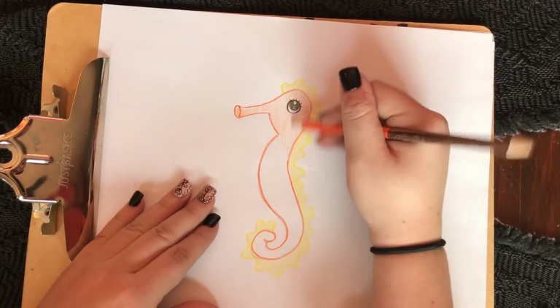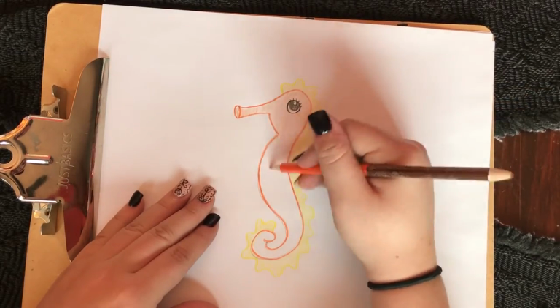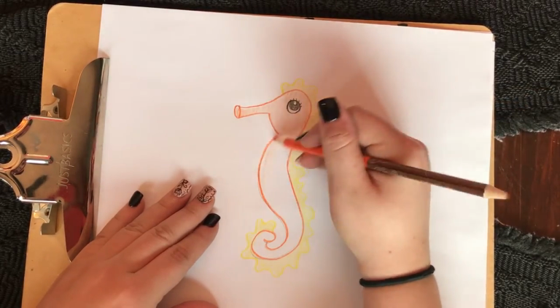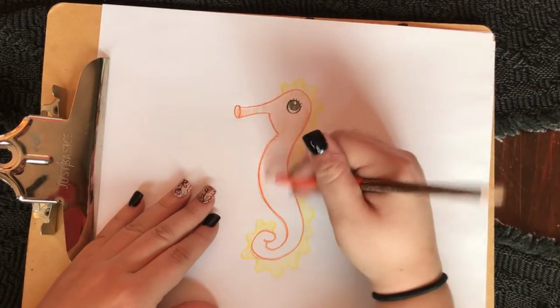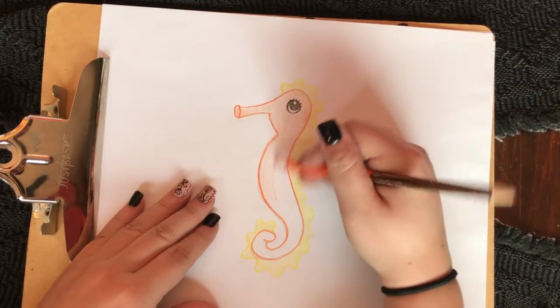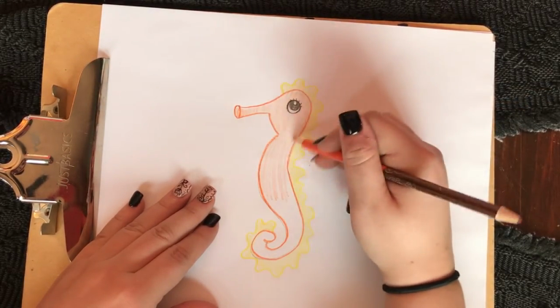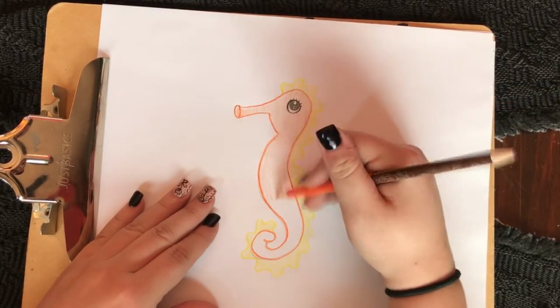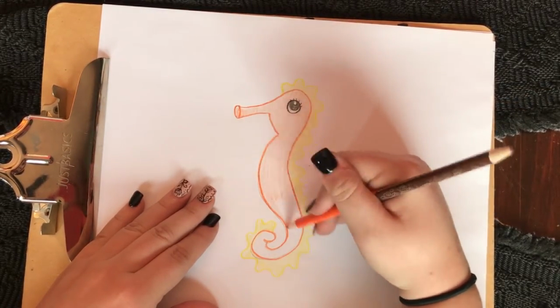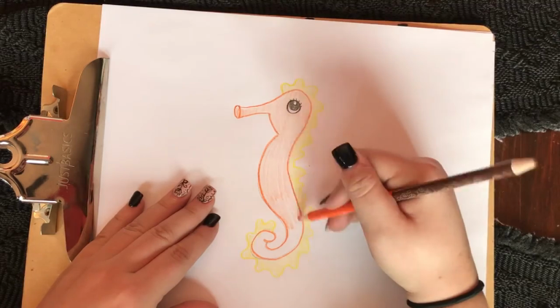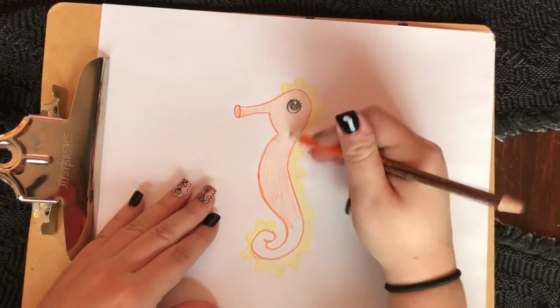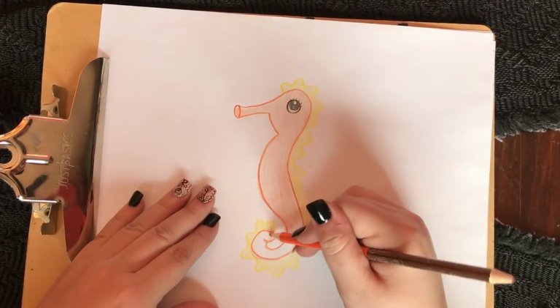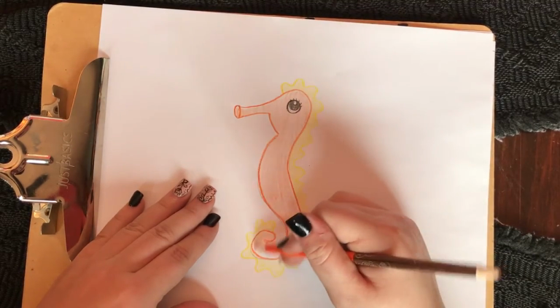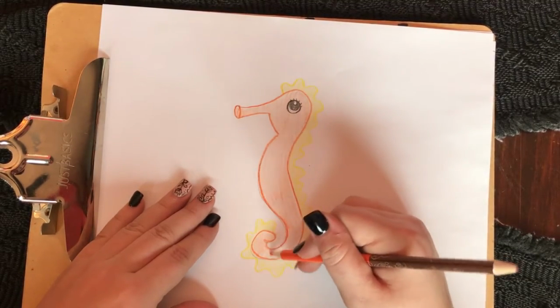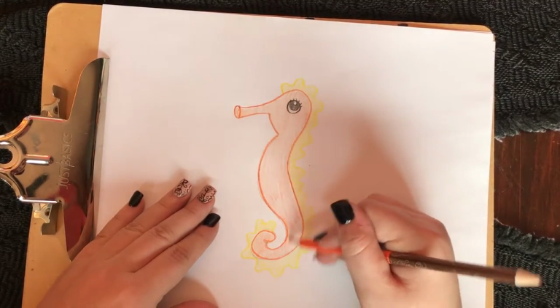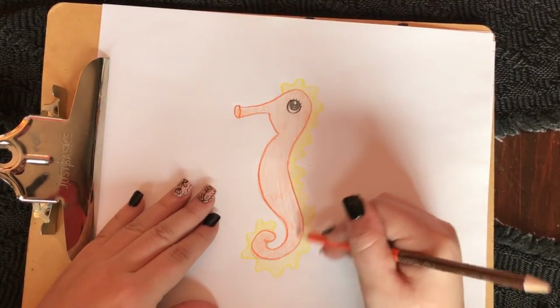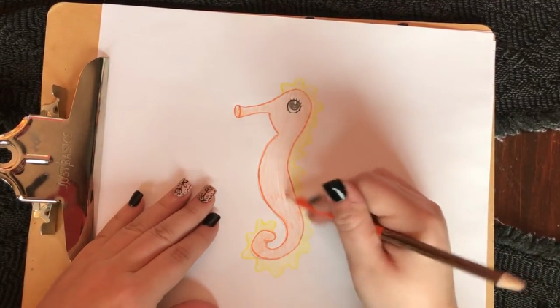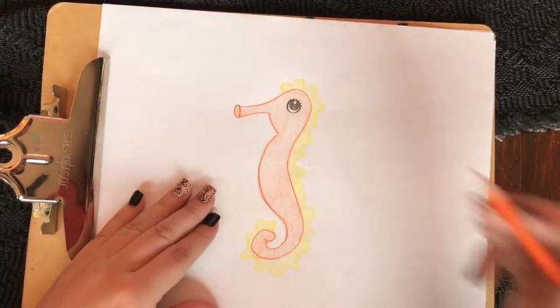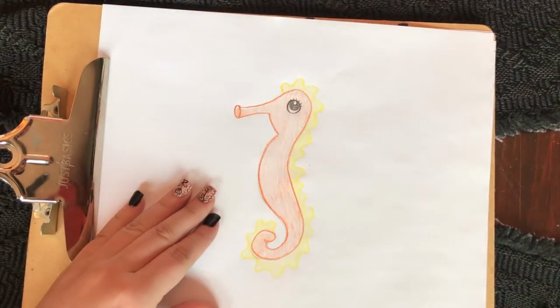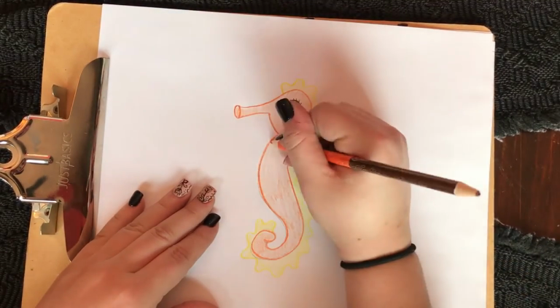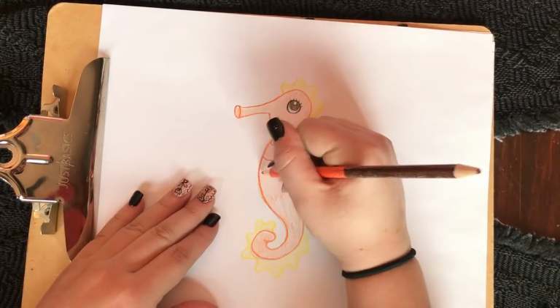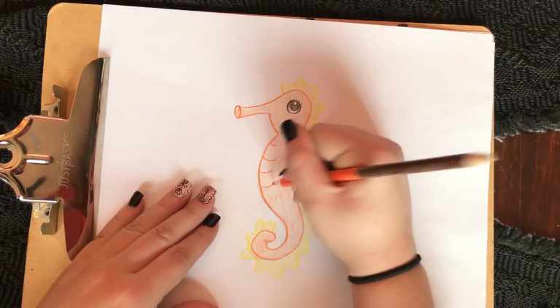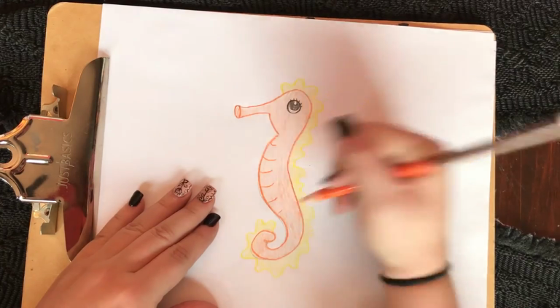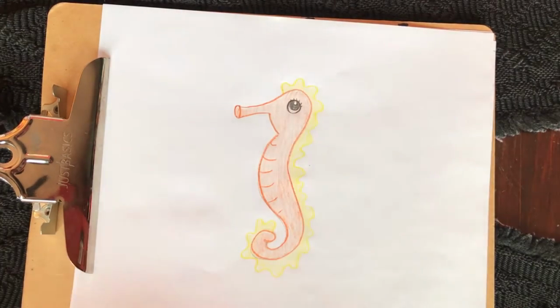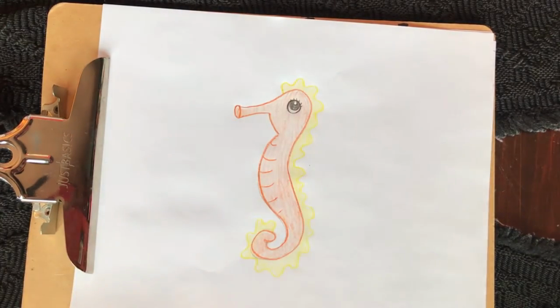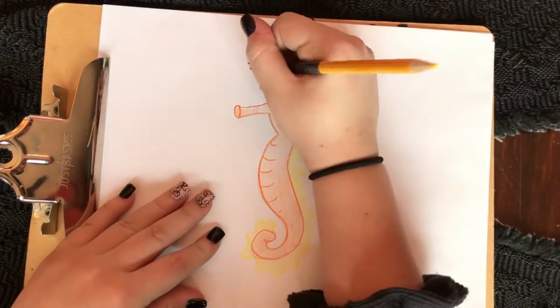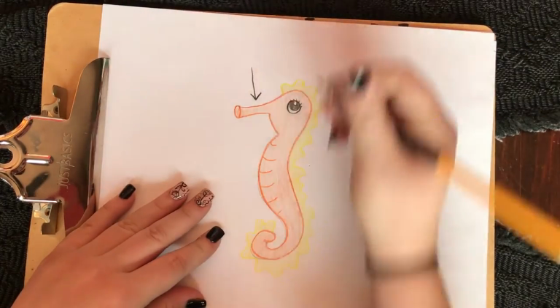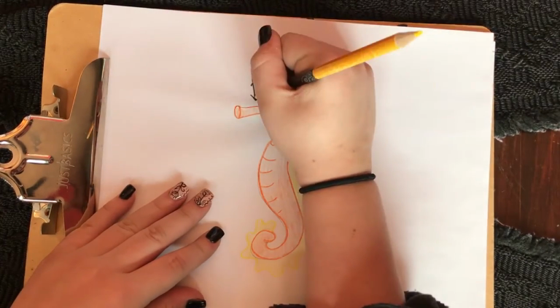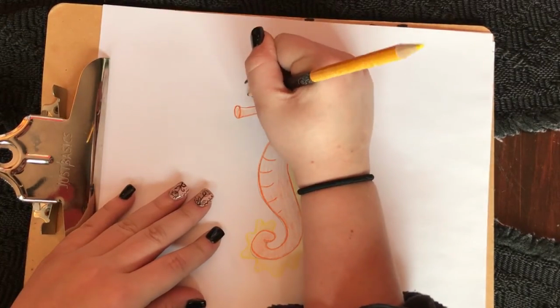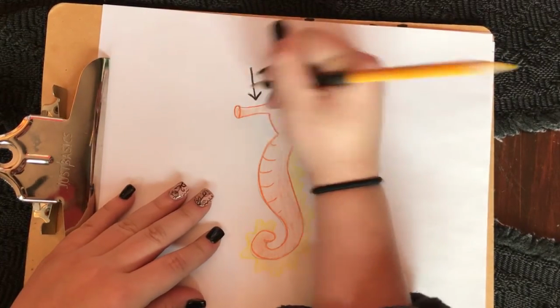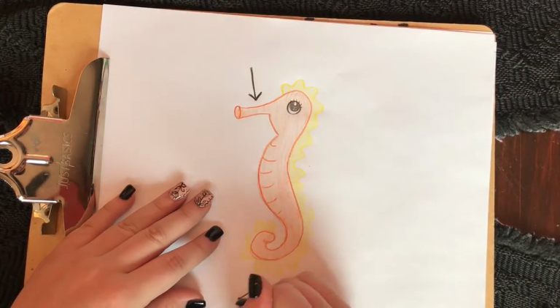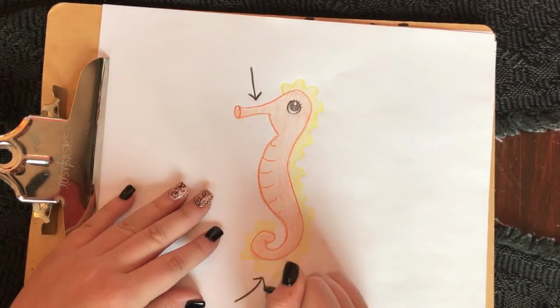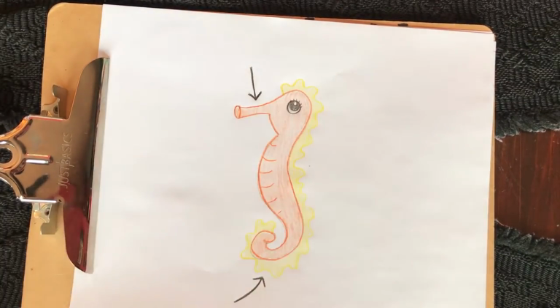The millions of years of evolution that the seahorse underwent definitely paid off. The seahorse developed an array of adaptations to survive in the coral regions of the oceans, including camouflage, a long snout for sucking in food, and a long tail for both moving in water and attaching itself onto coral and aquatic plants.